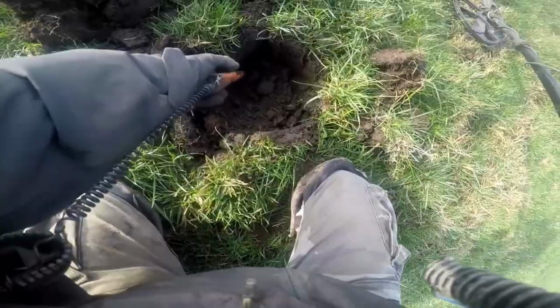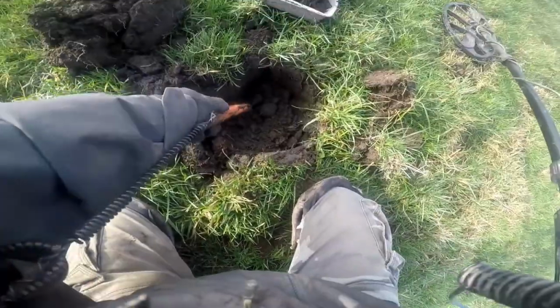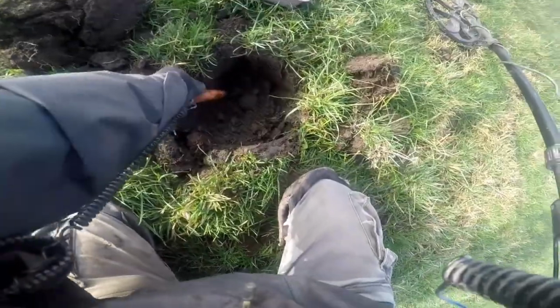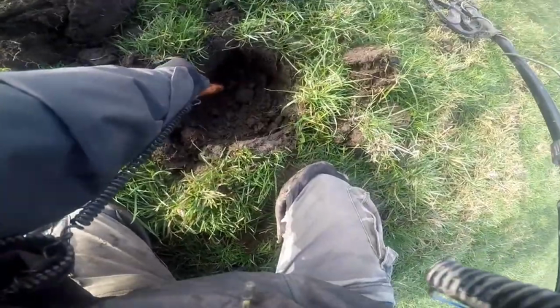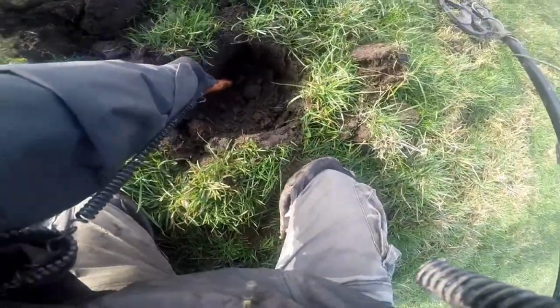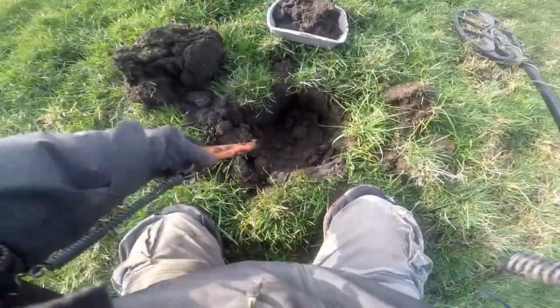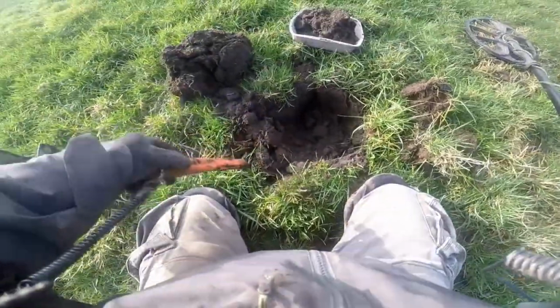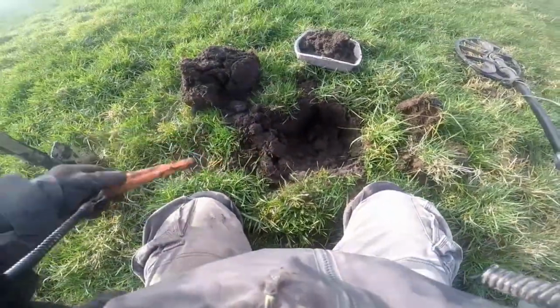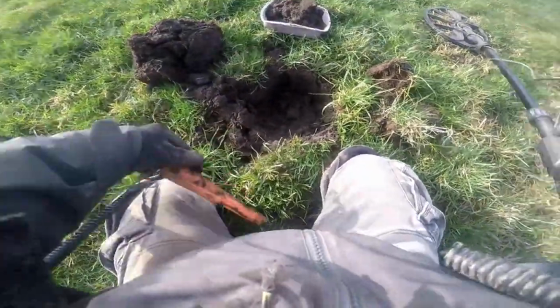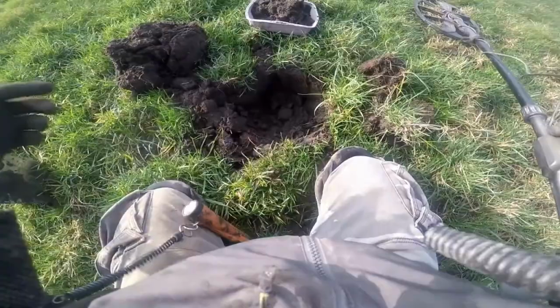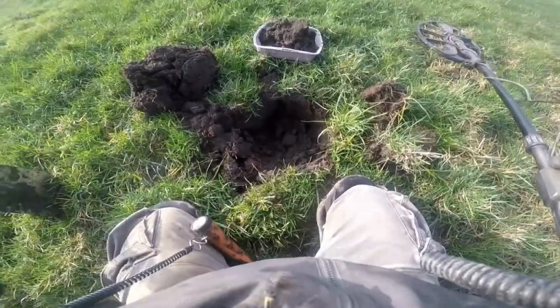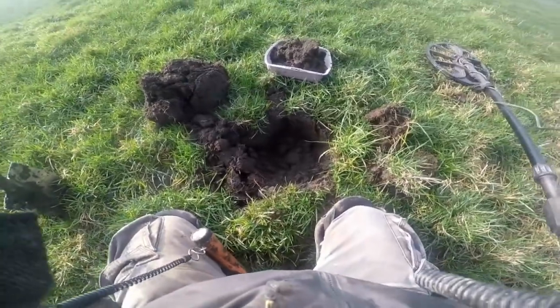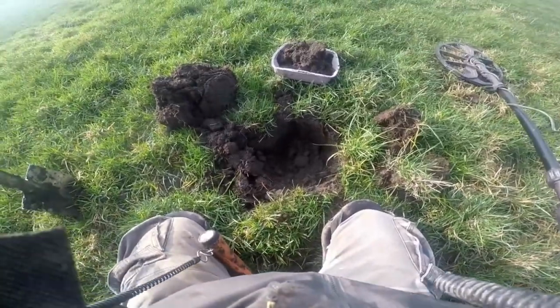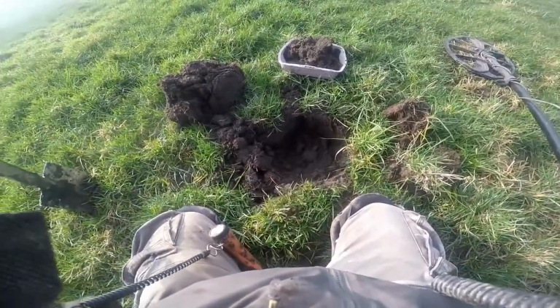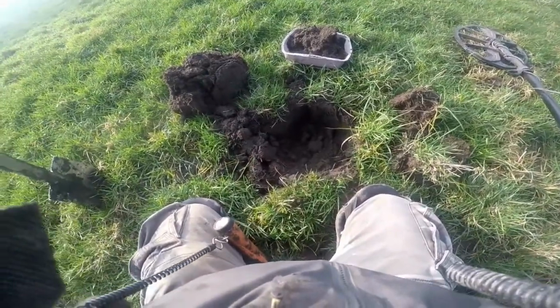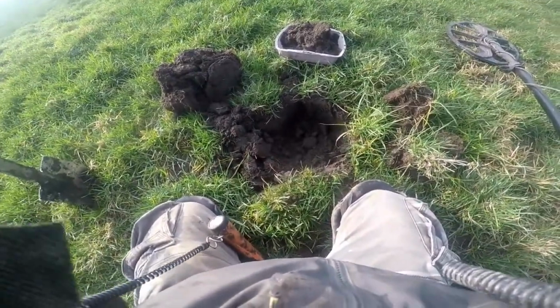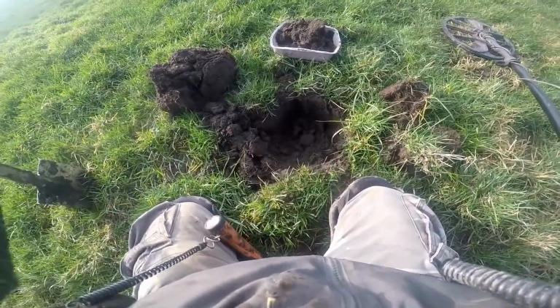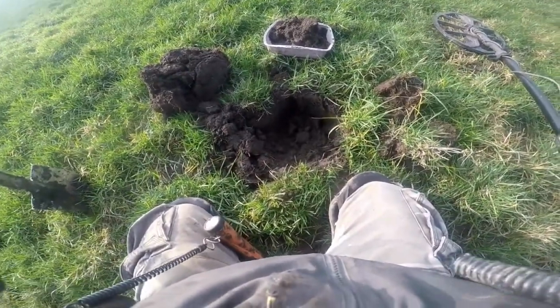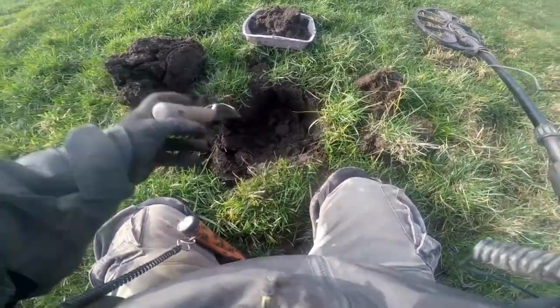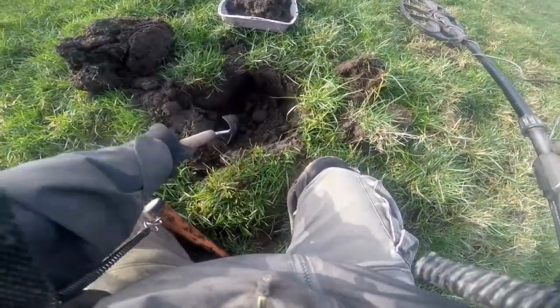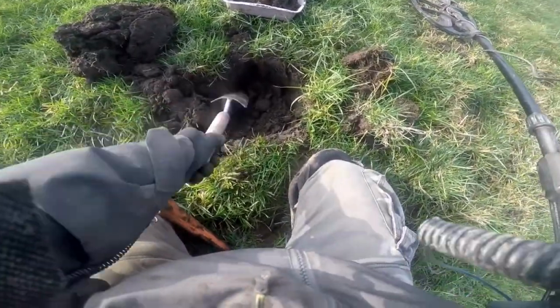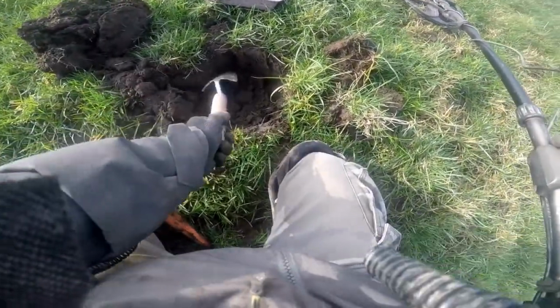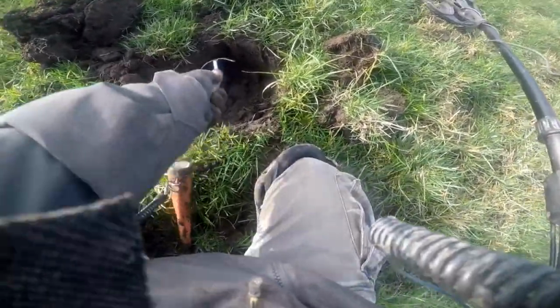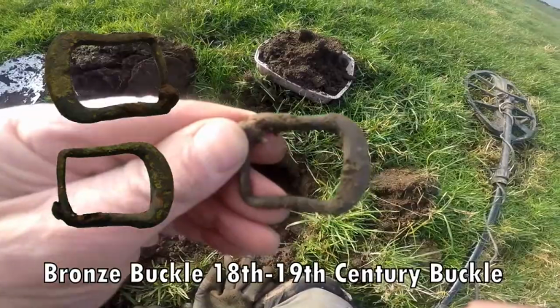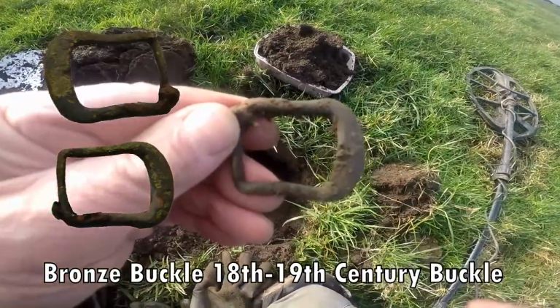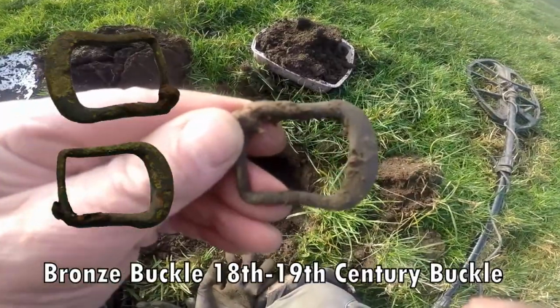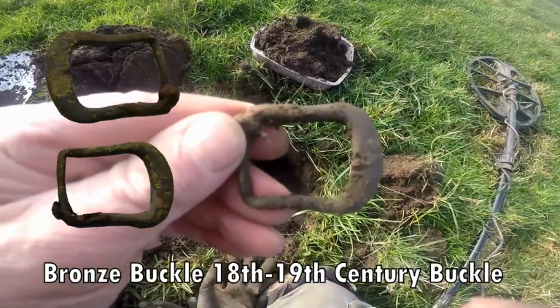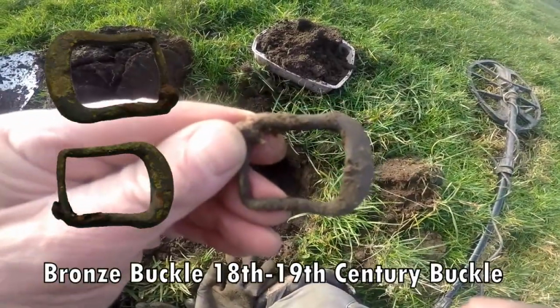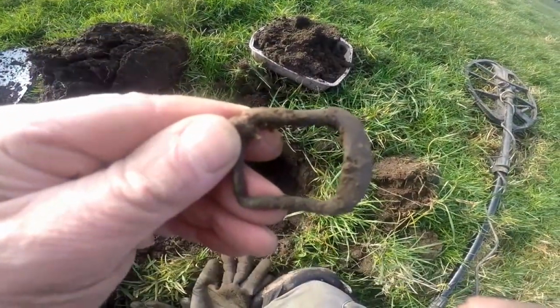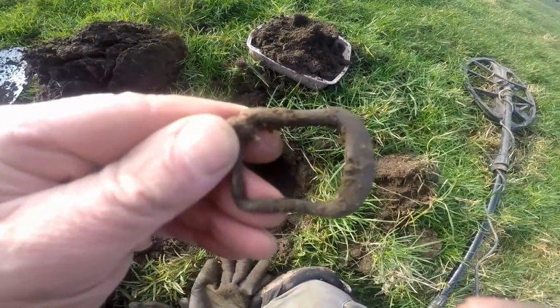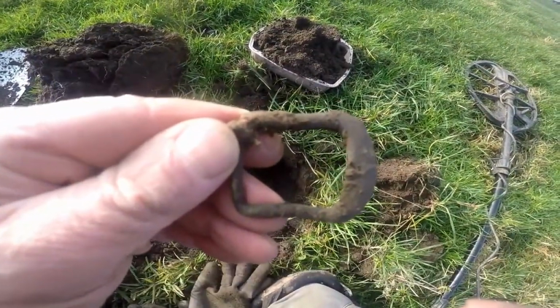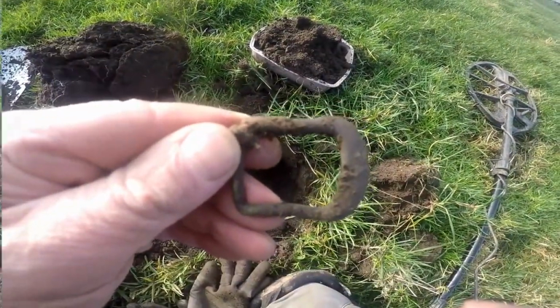25 cm down there. 19, maybe 18 — 18 to 19 cm.